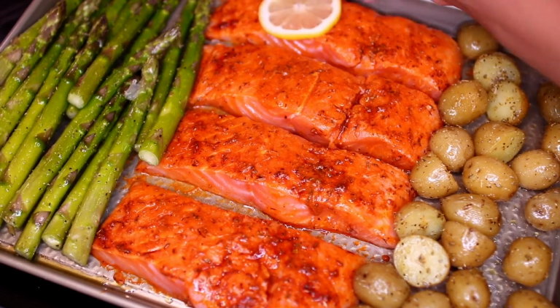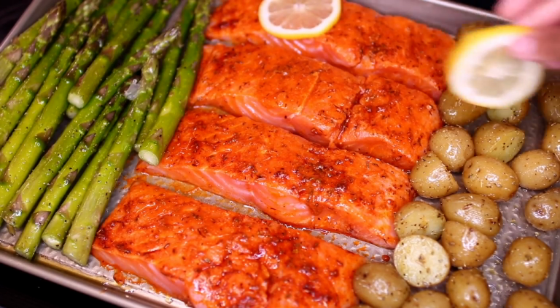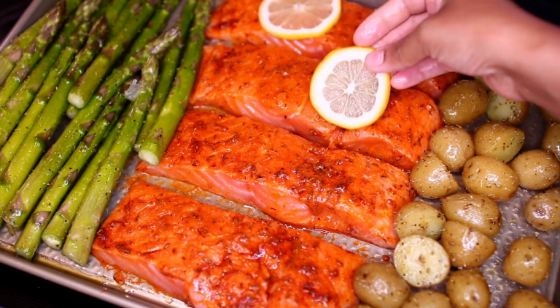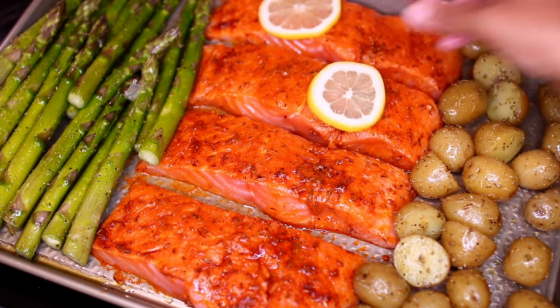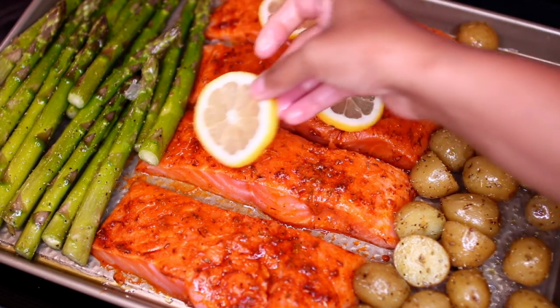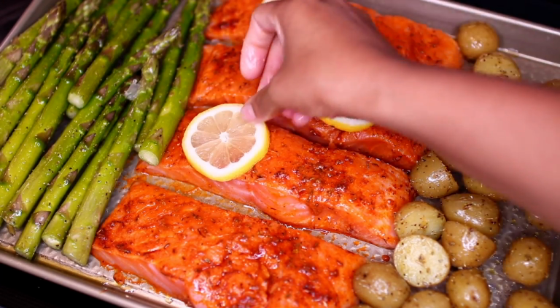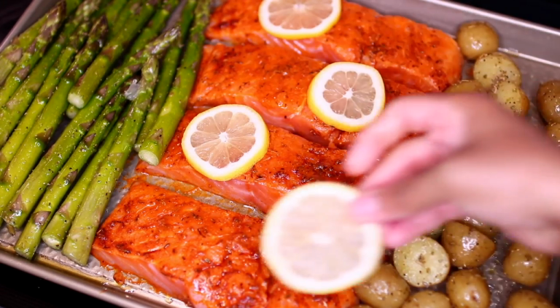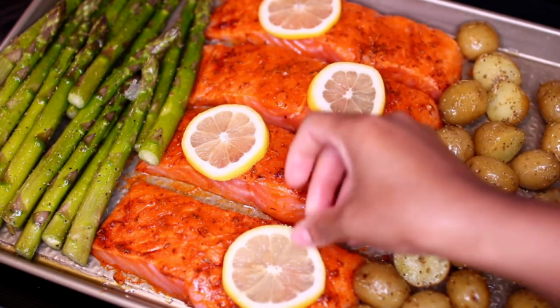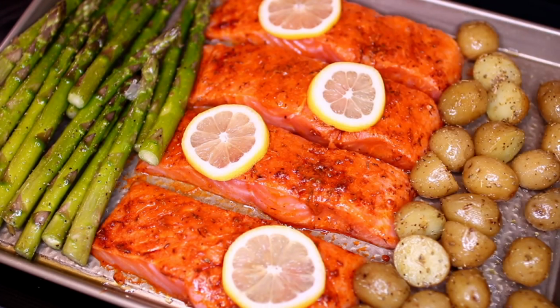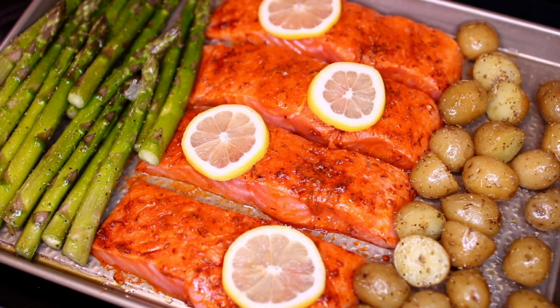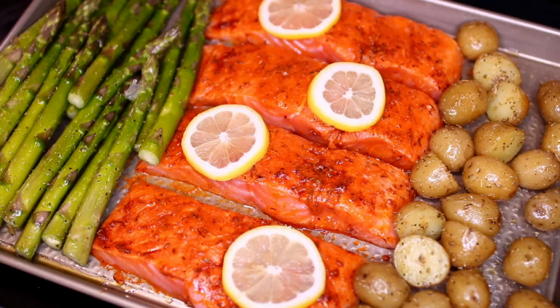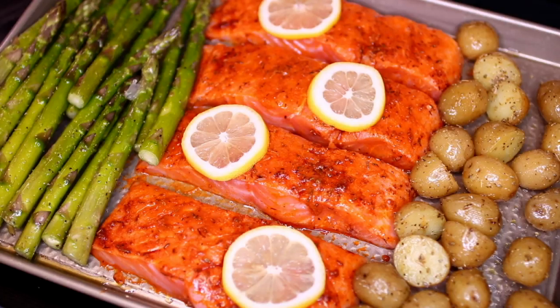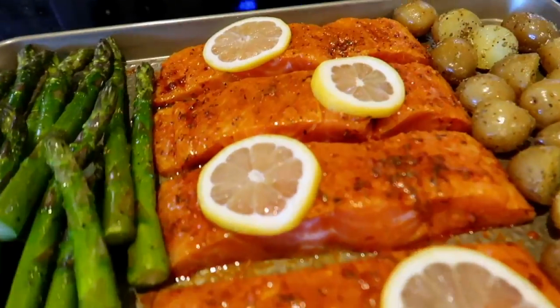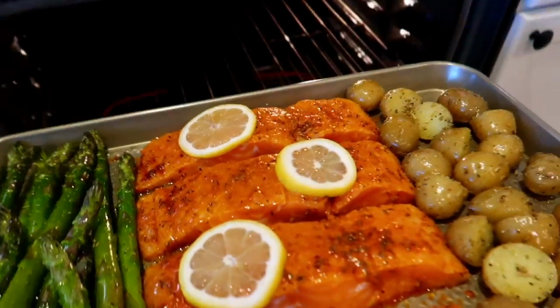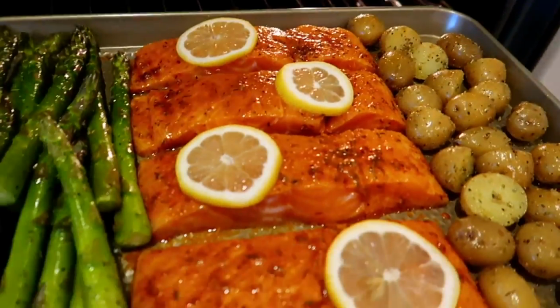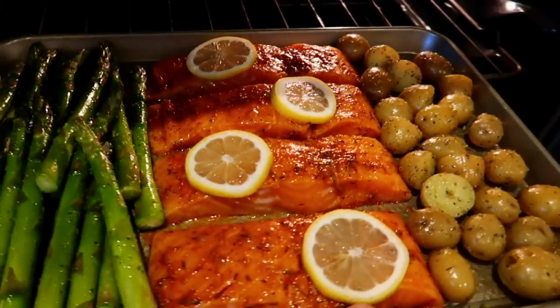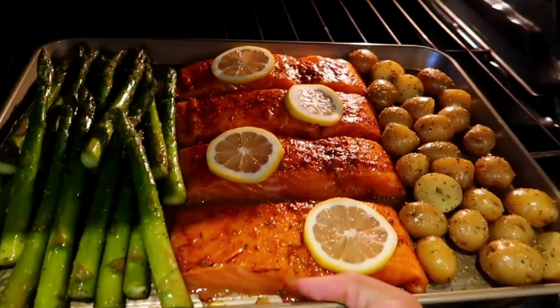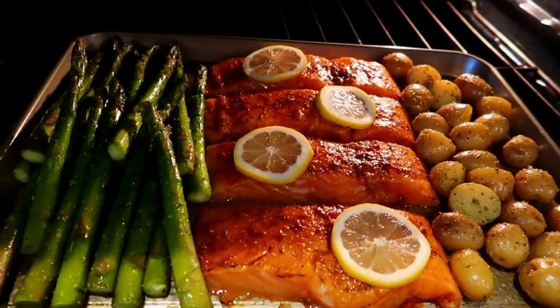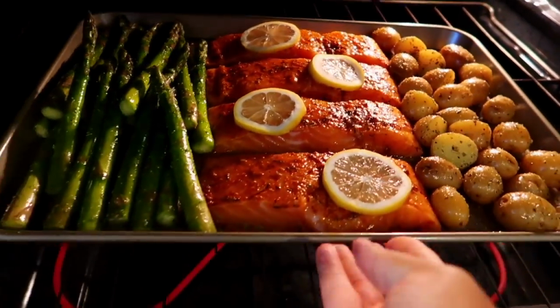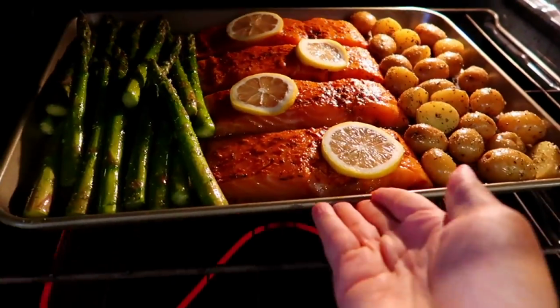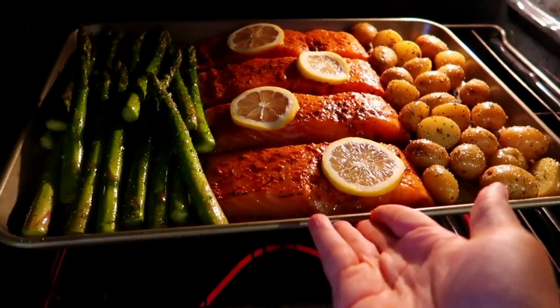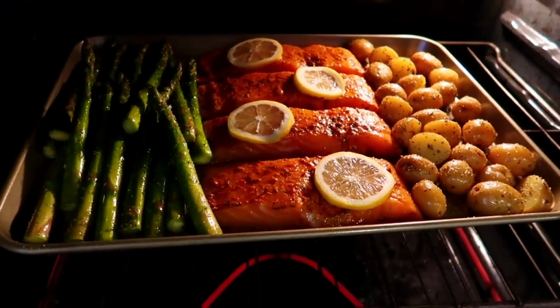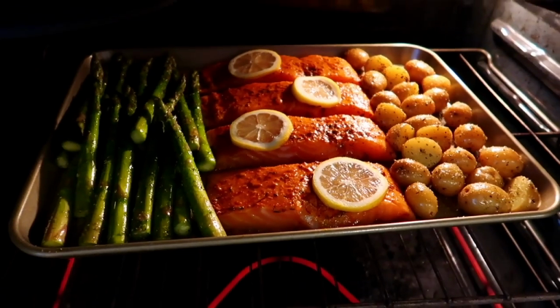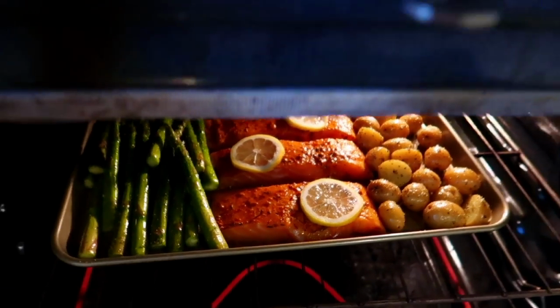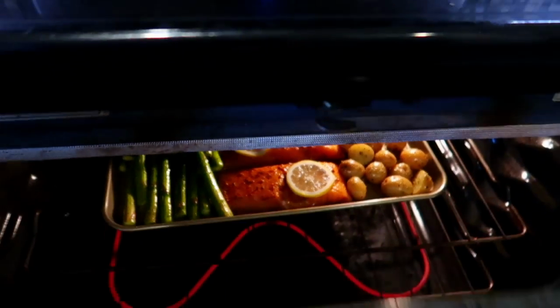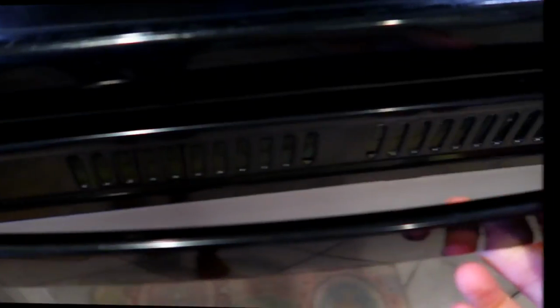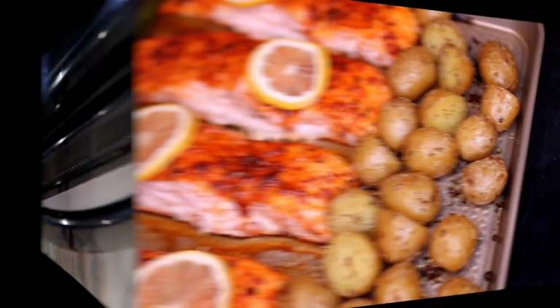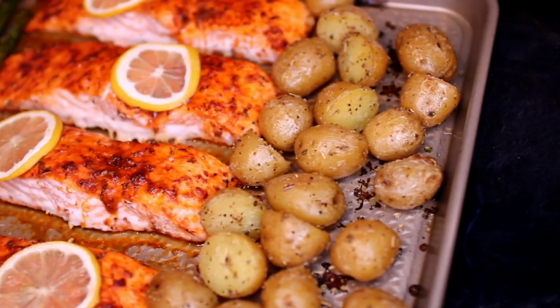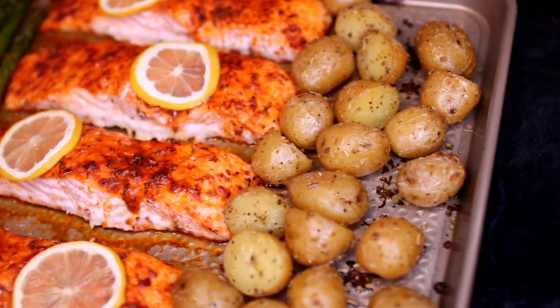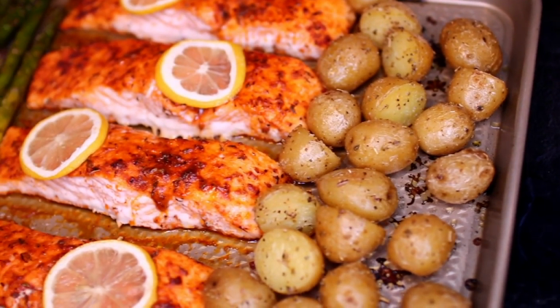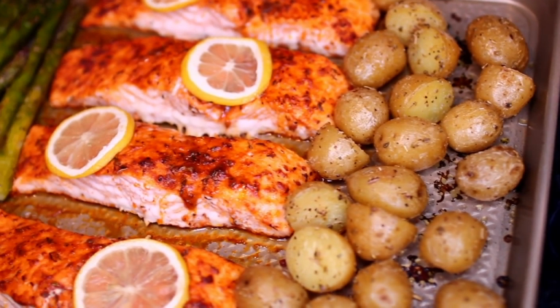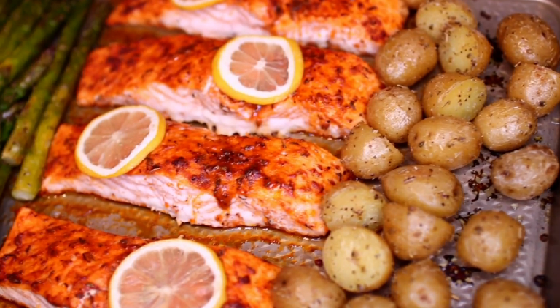I'm placing a lemon slice on top of each fillet. Make sure your oven is preheated to 450 degrees Fahrenheit, then place this into the oven to bake for 15 to 18 minutes.